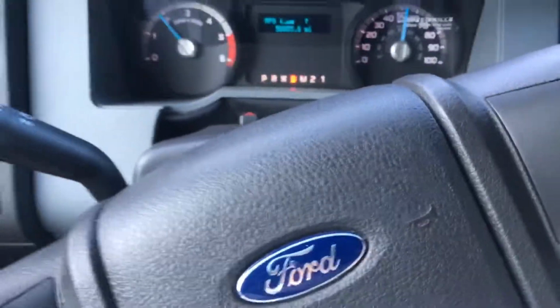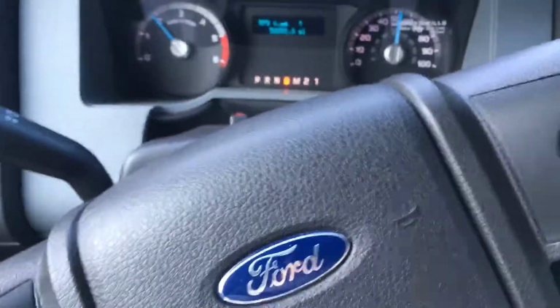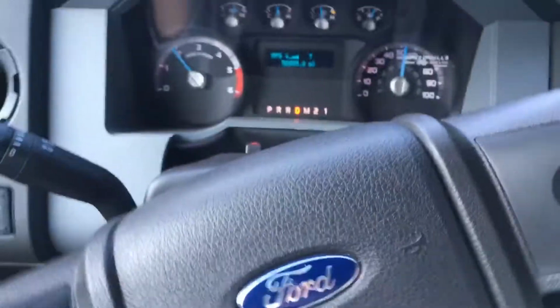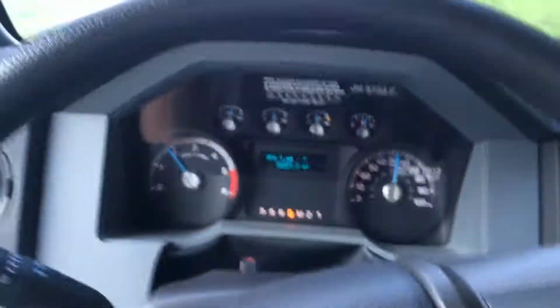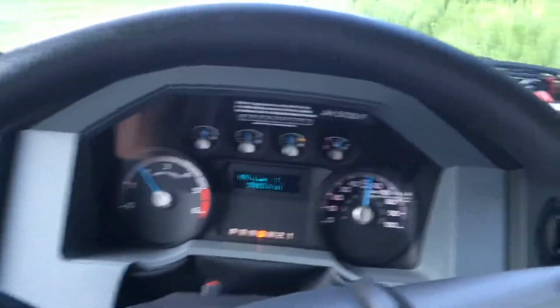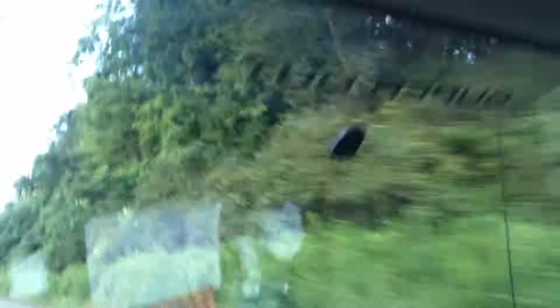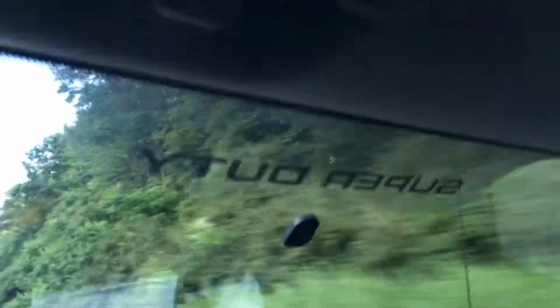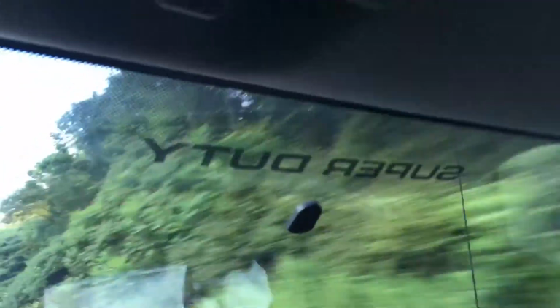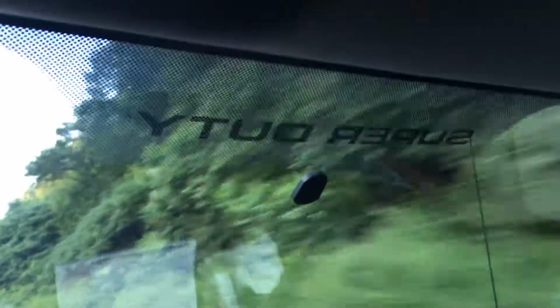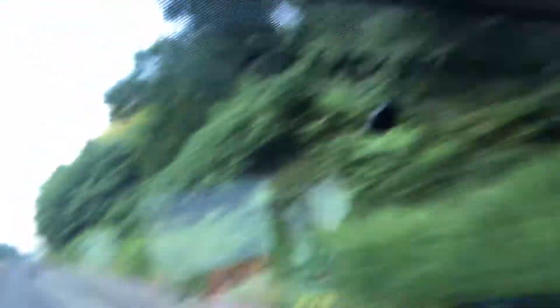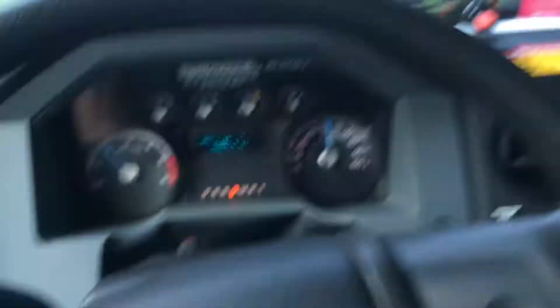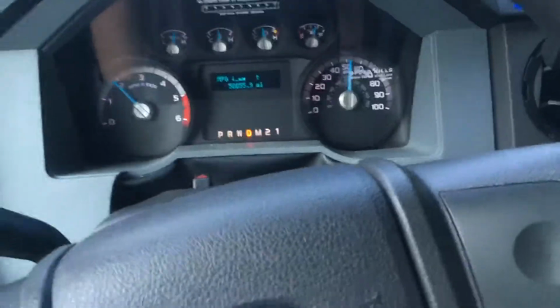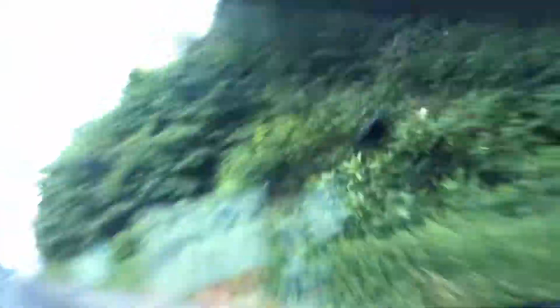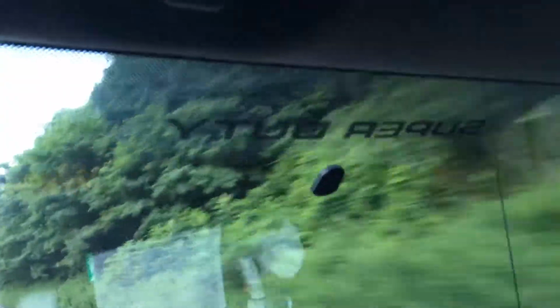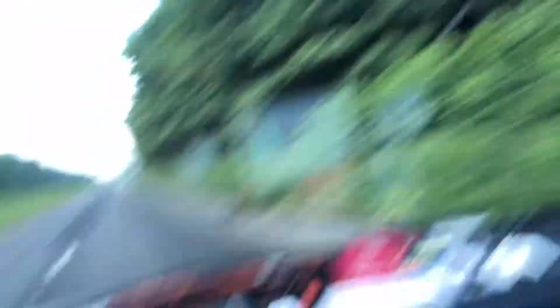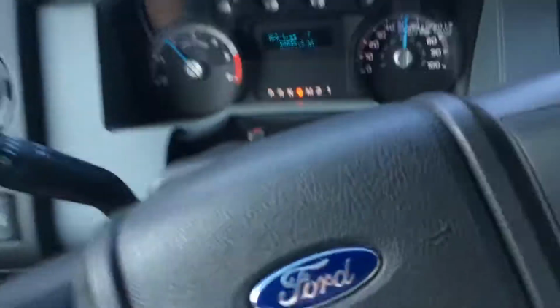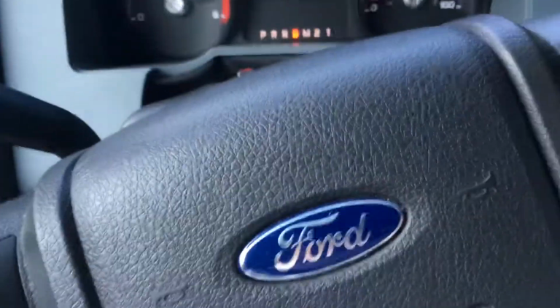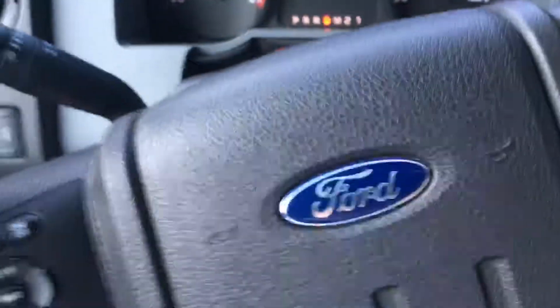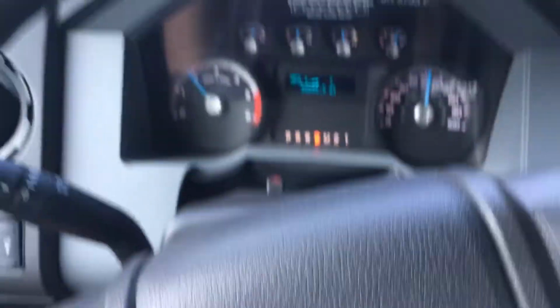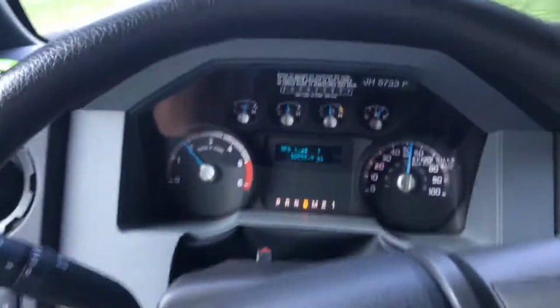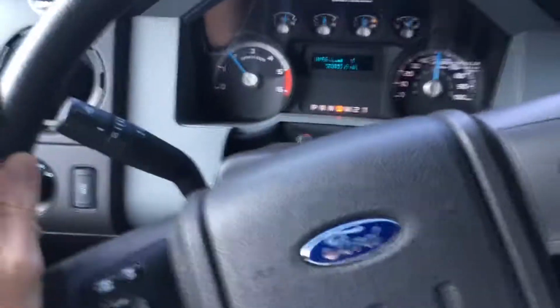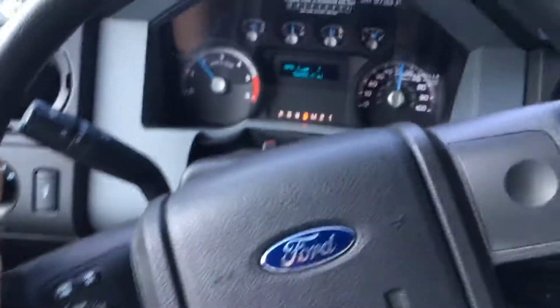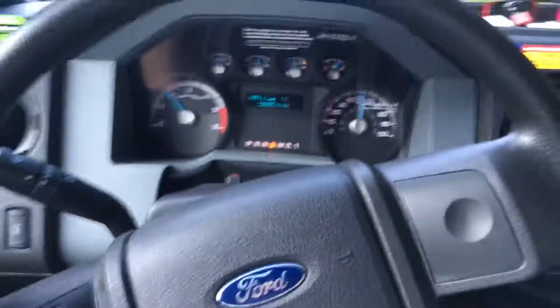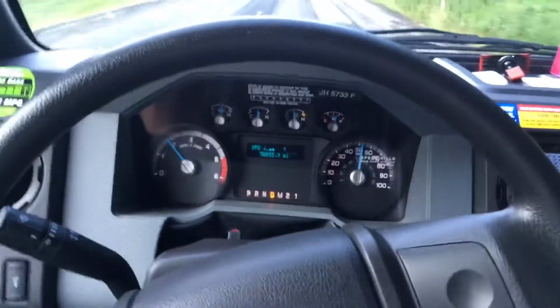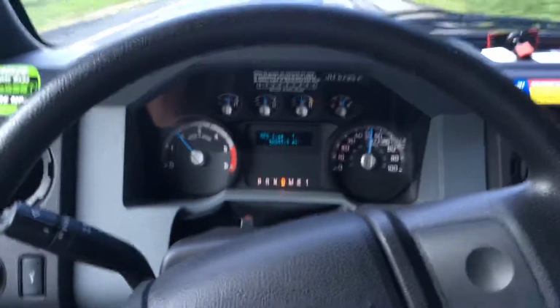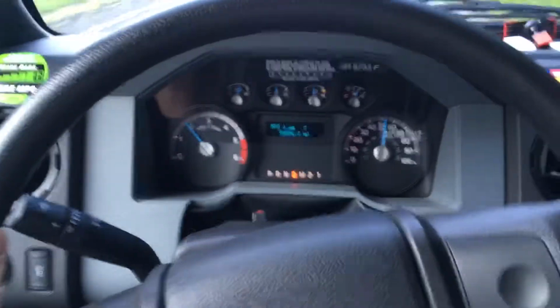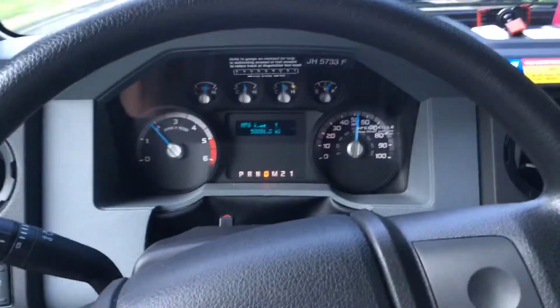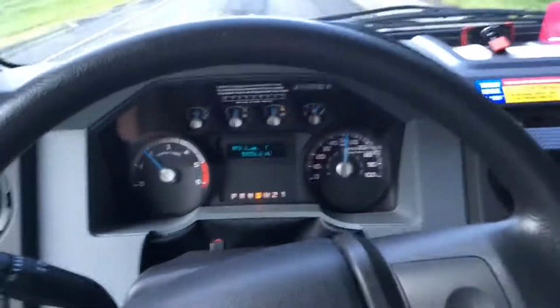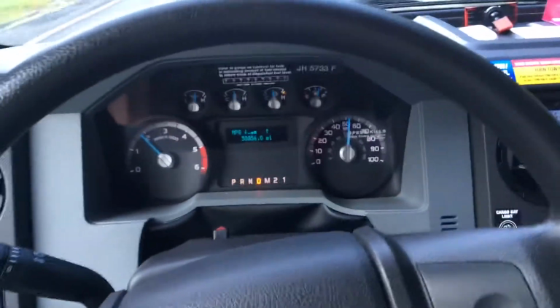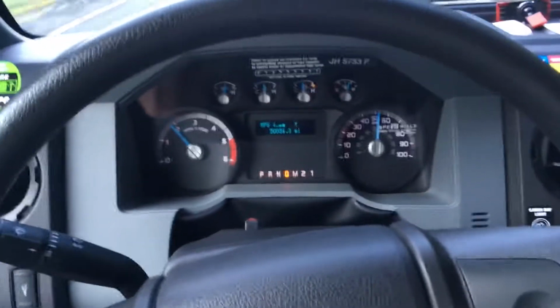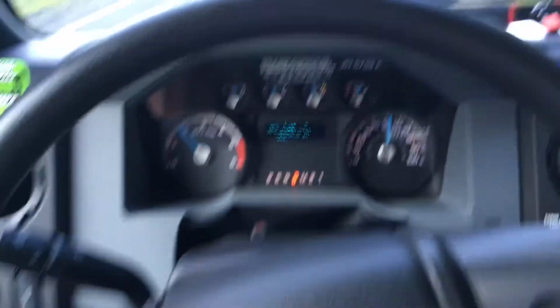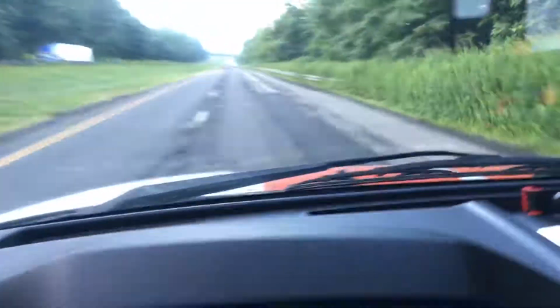So this is the F-650 Super Duty Ford. Look how I have to drive with the steering wheel. Check out this alignment on this U-Haul. Love it.